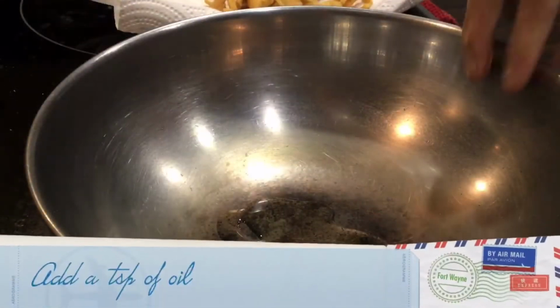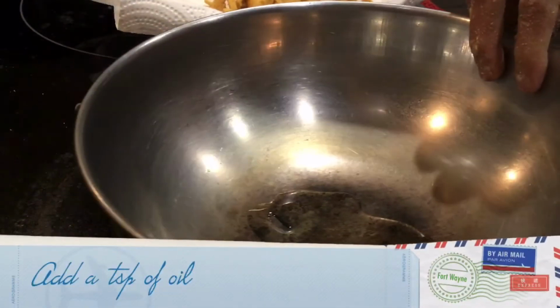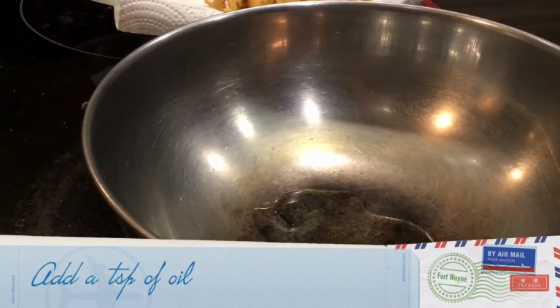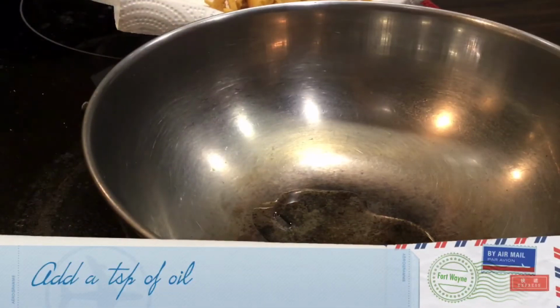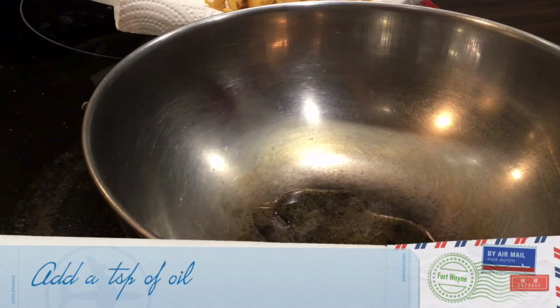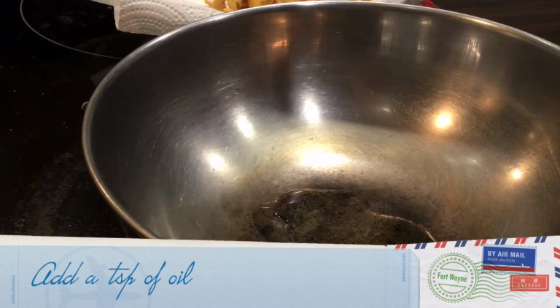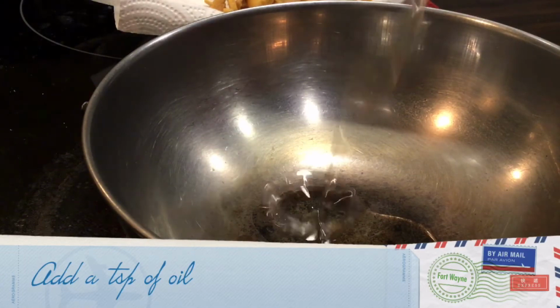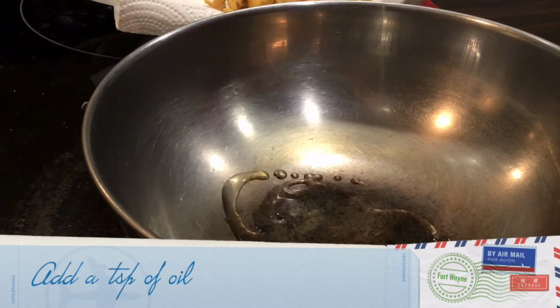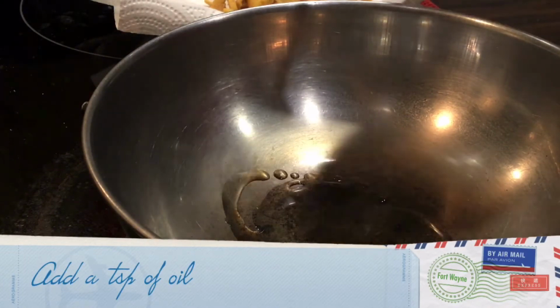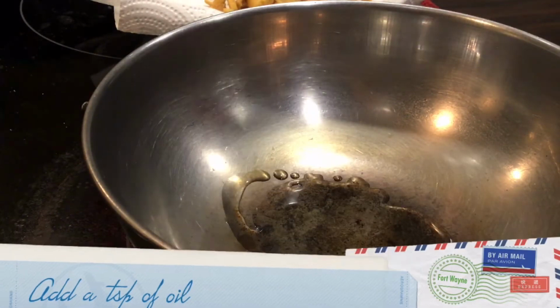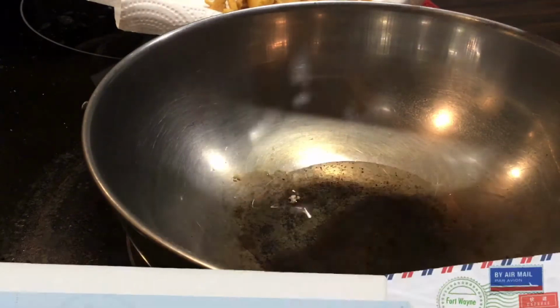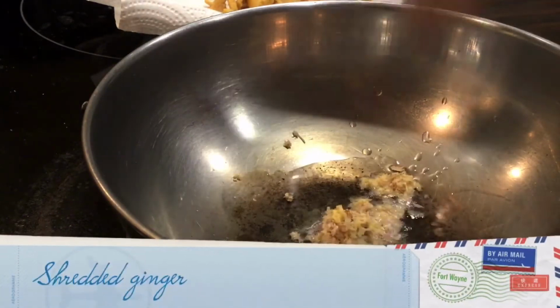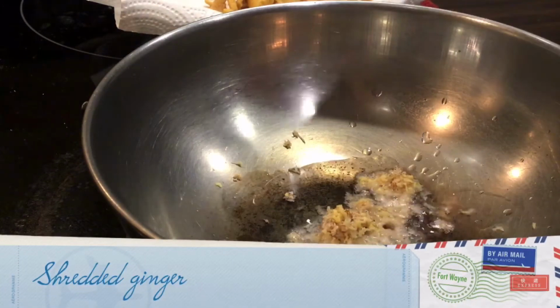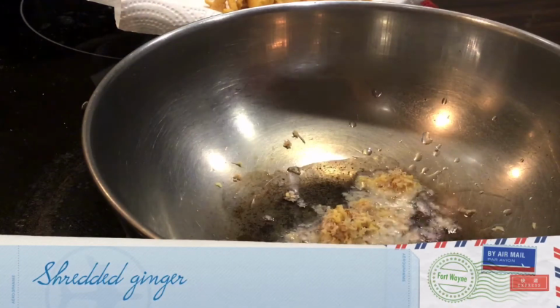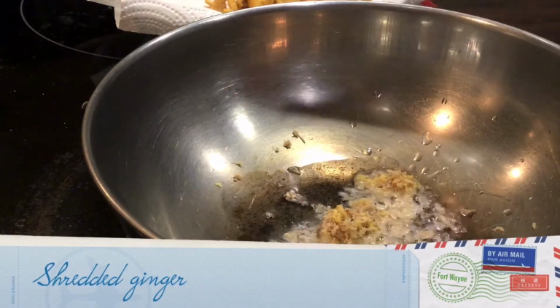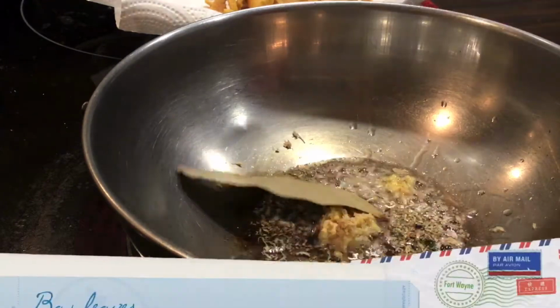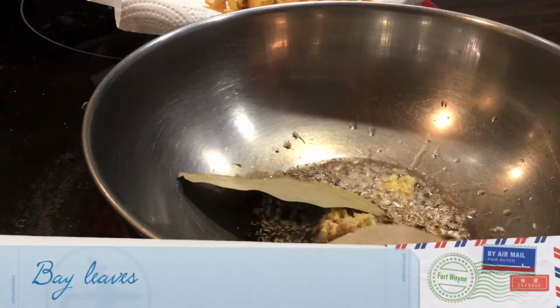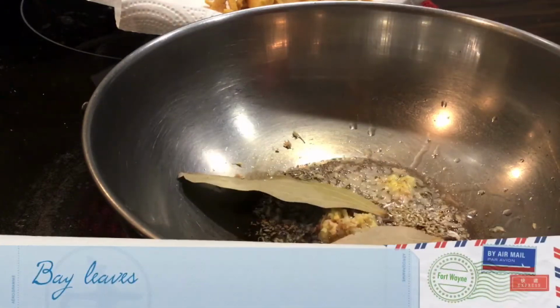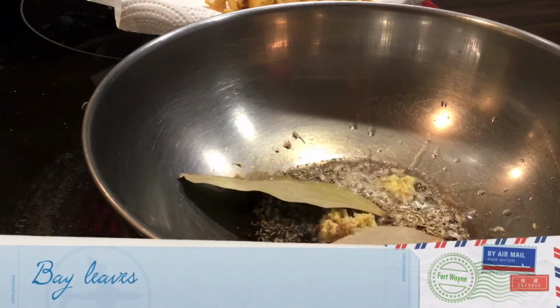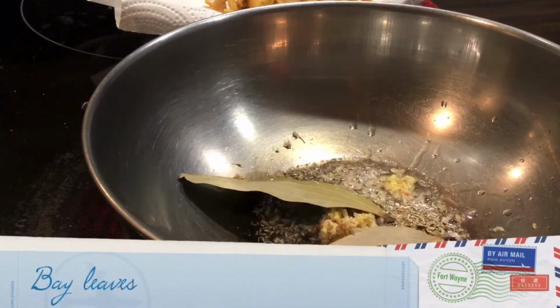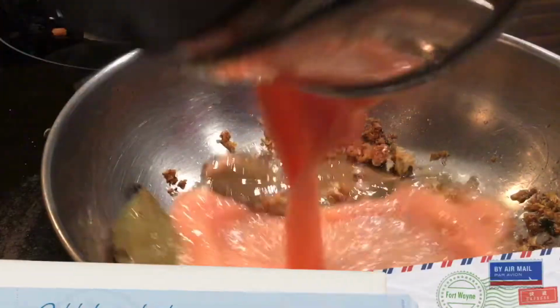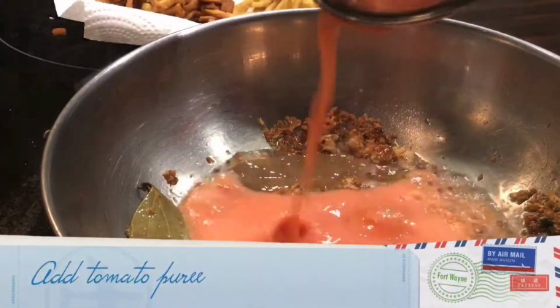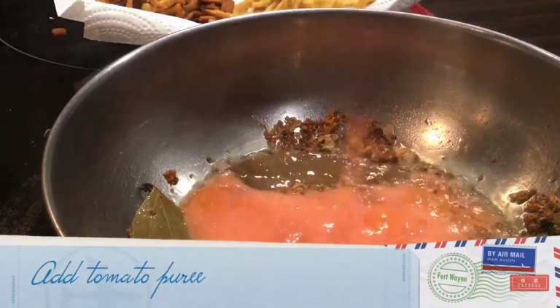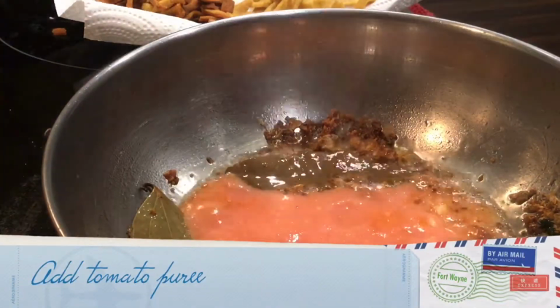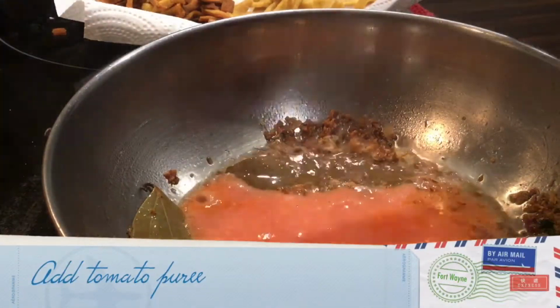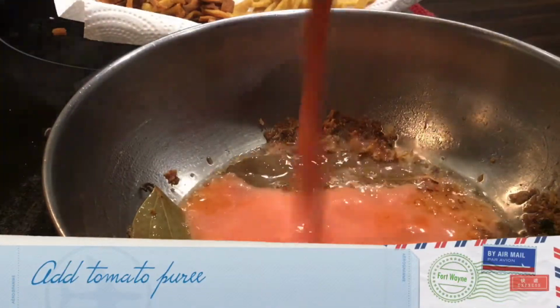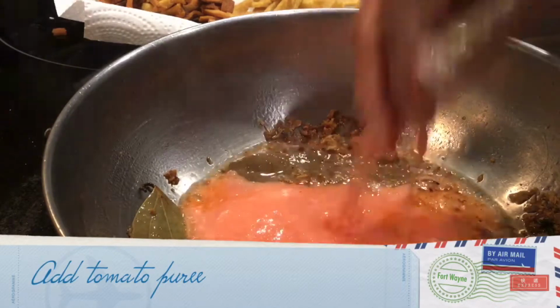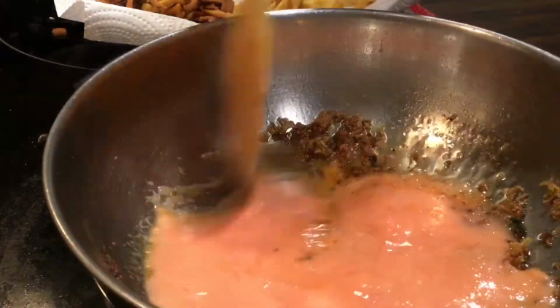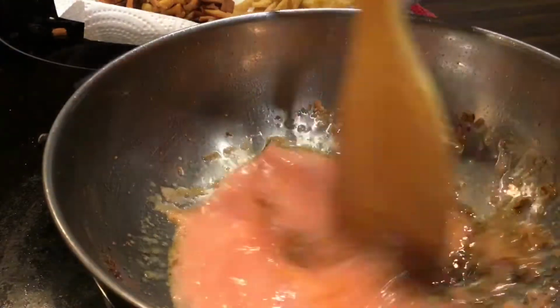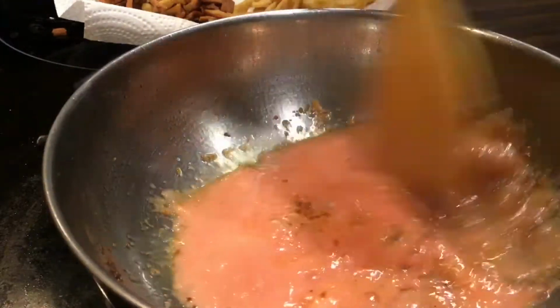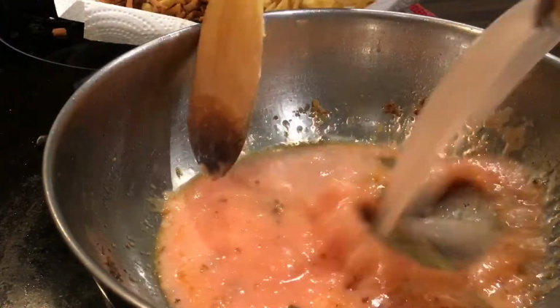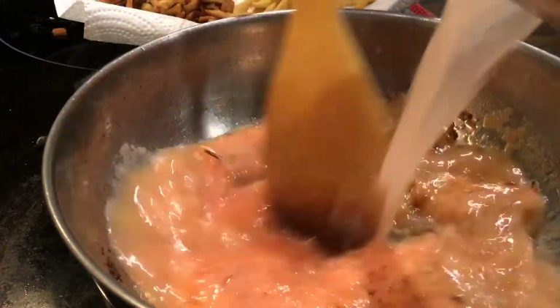Now in a bowl add a teaspoon of oil, add shredded ginger, bay leaves, add tomato cream, and mix well.